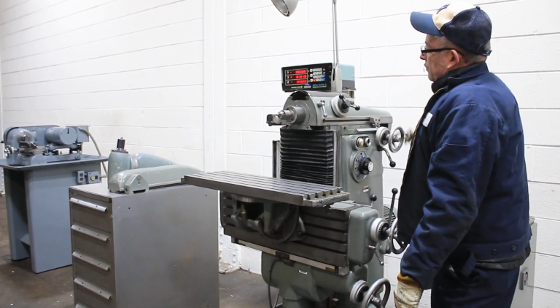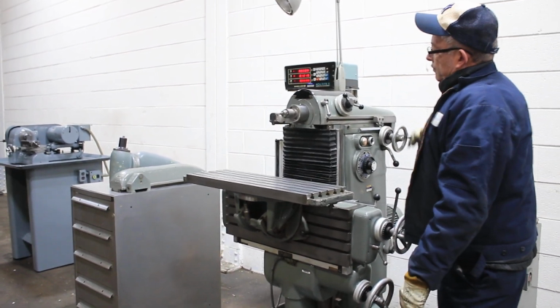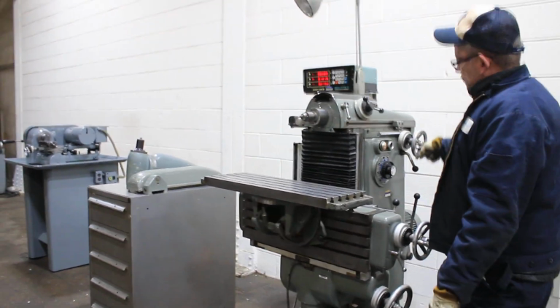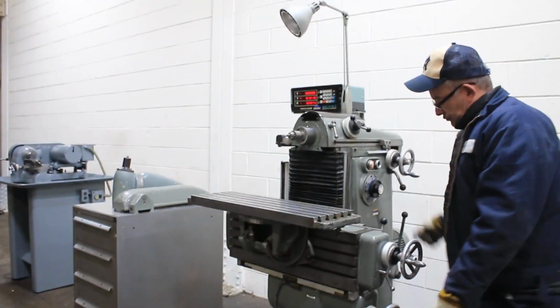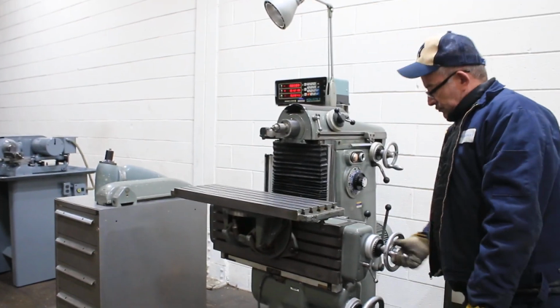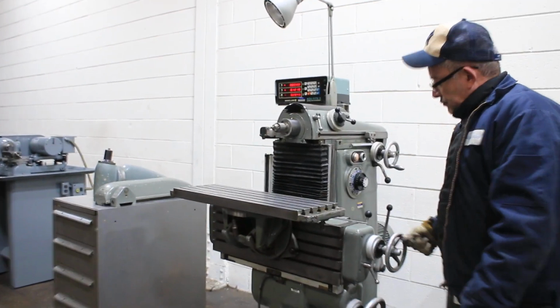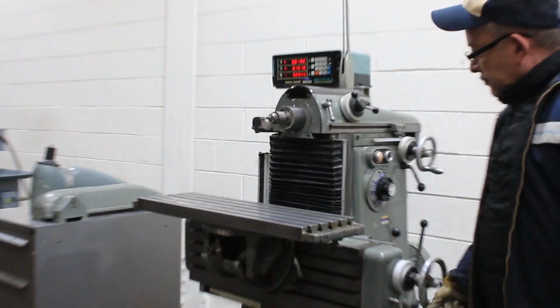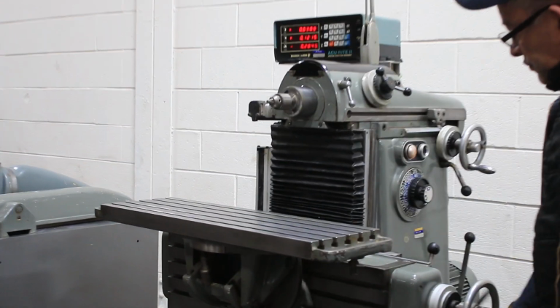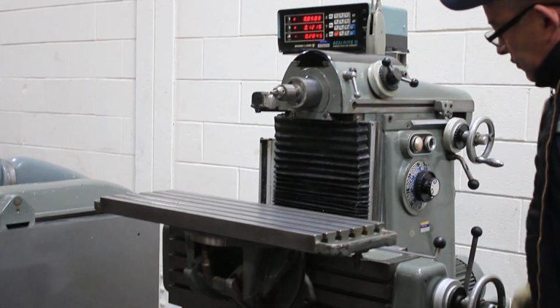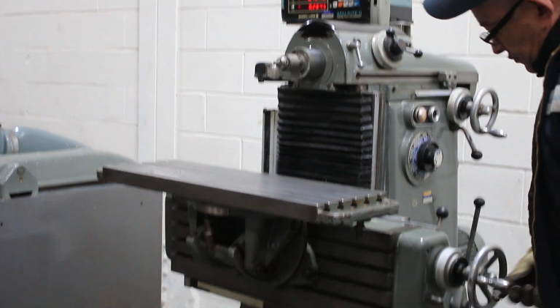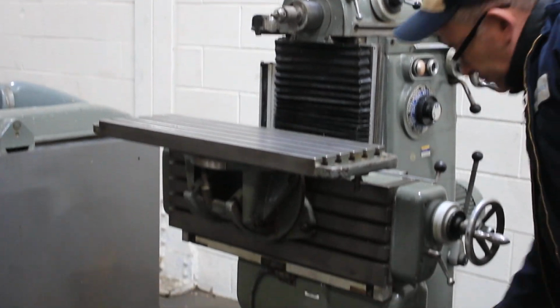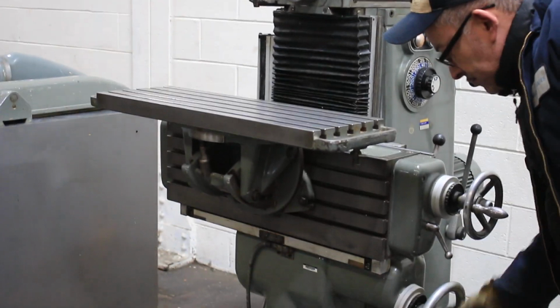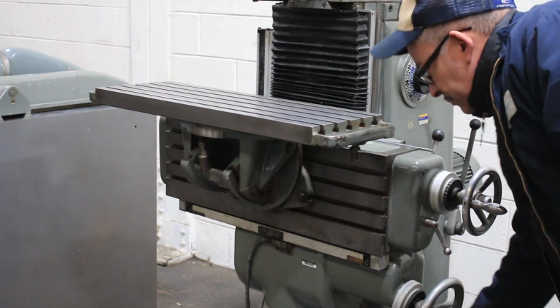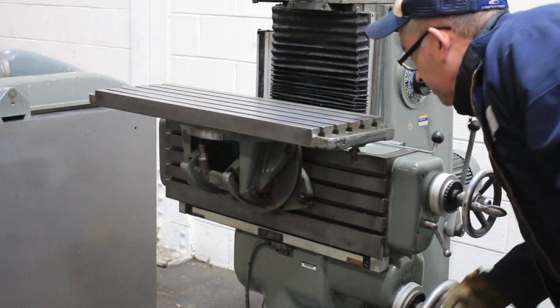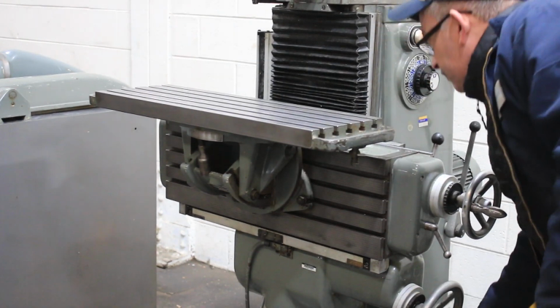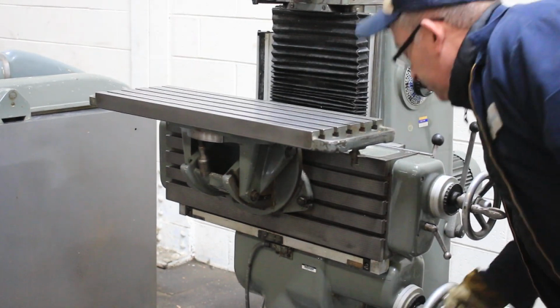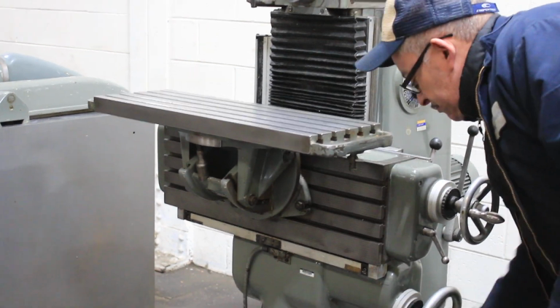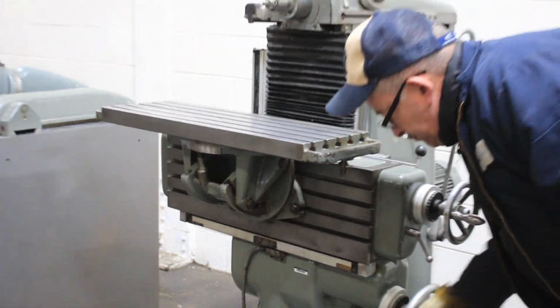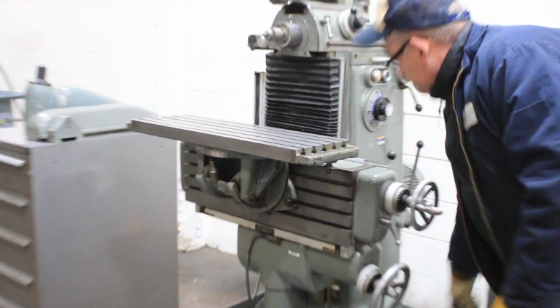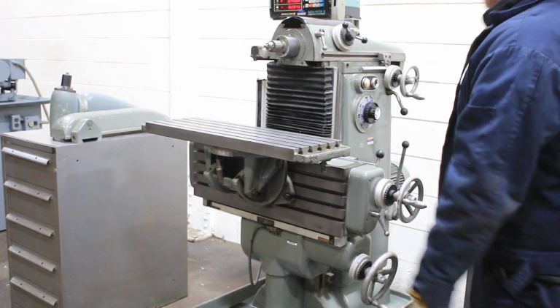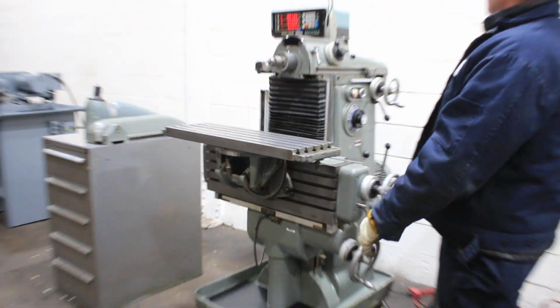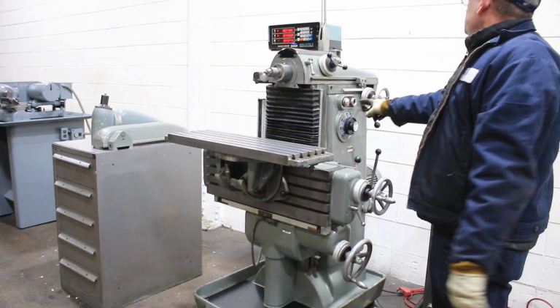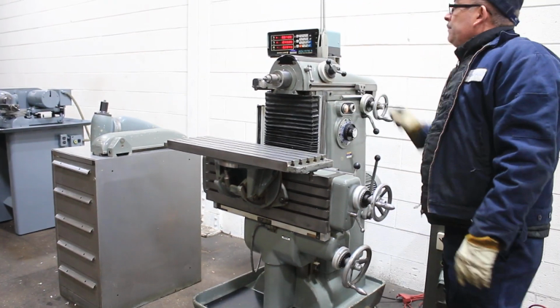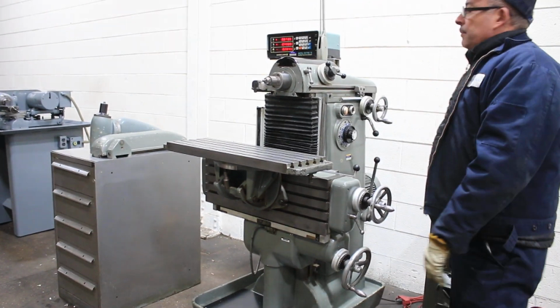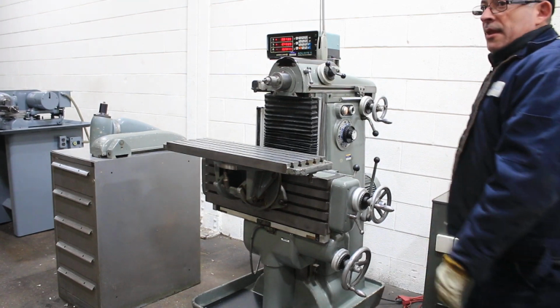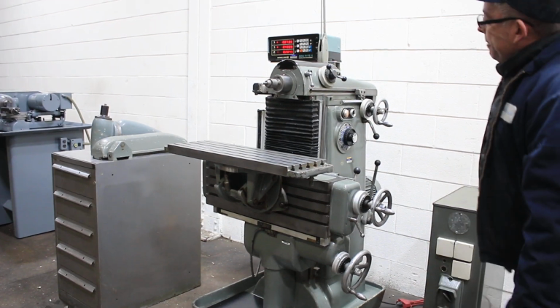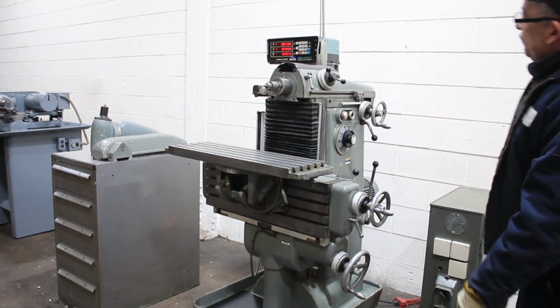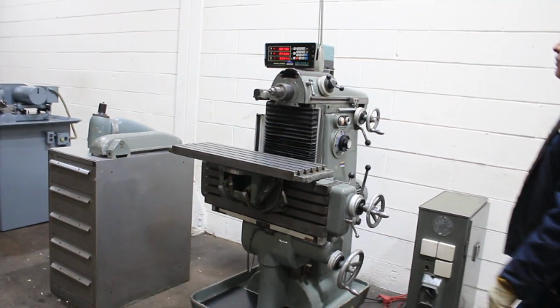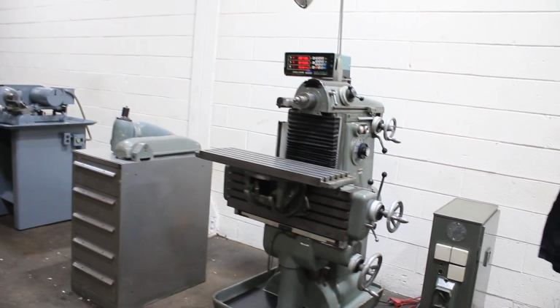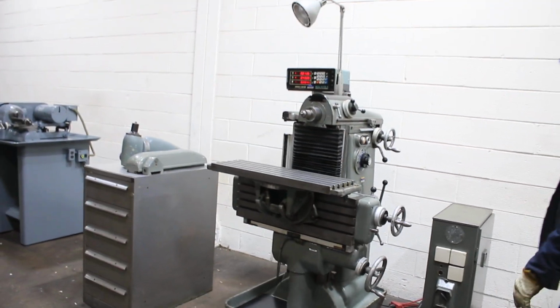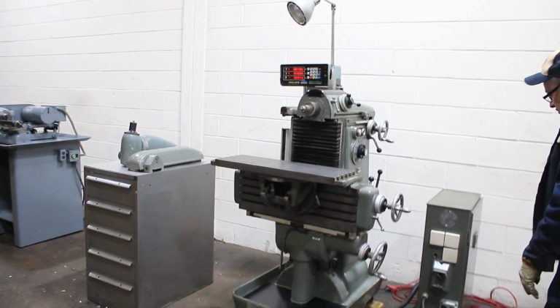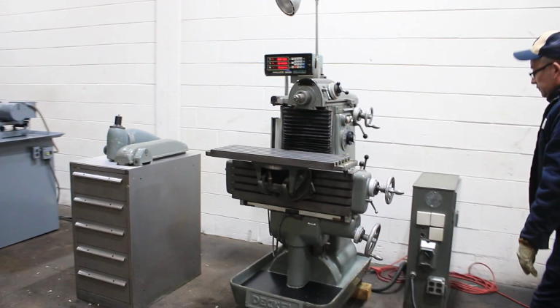You also have X and Y axes of the table, up and down. The table also tilts and swivels. We're running the spindle right now.